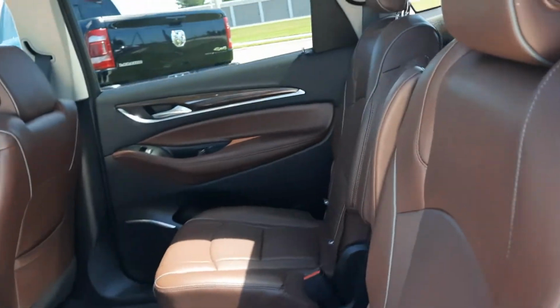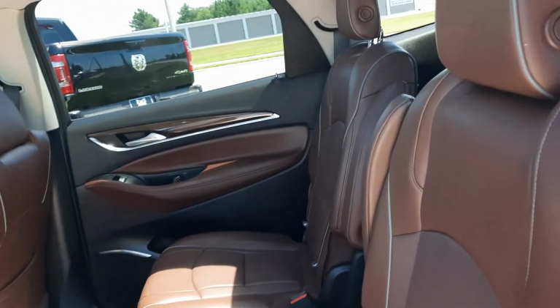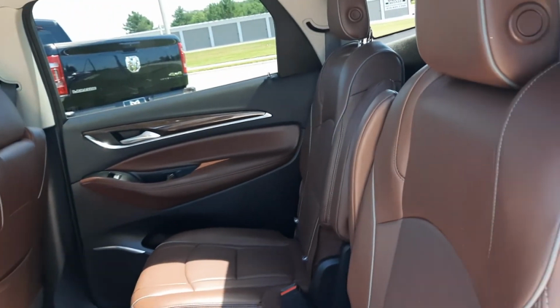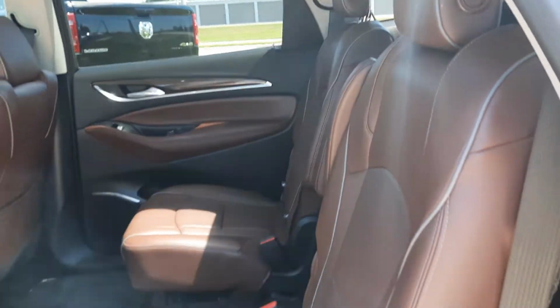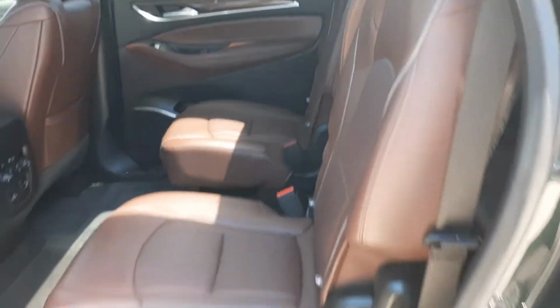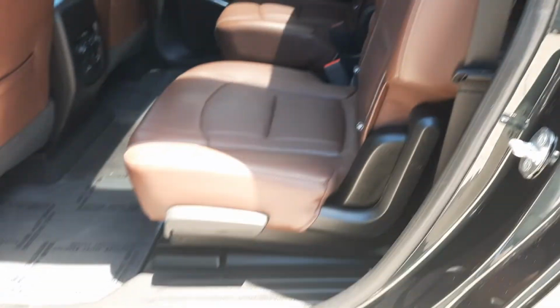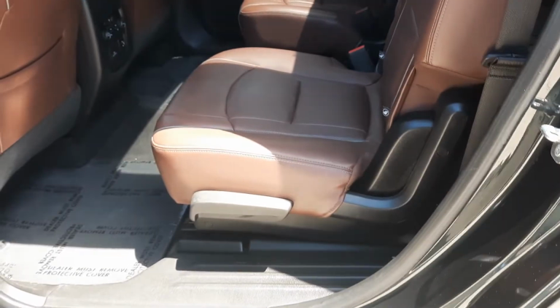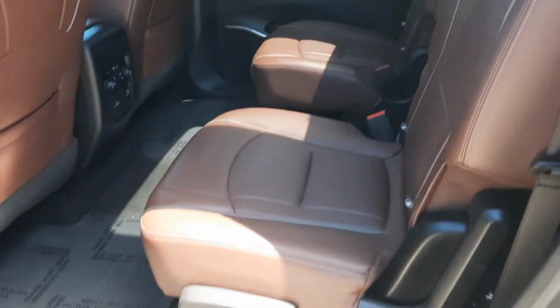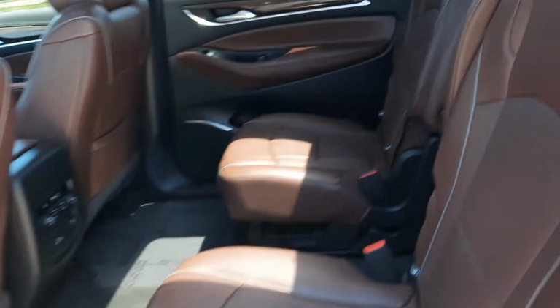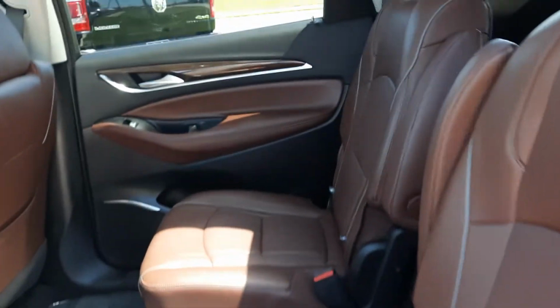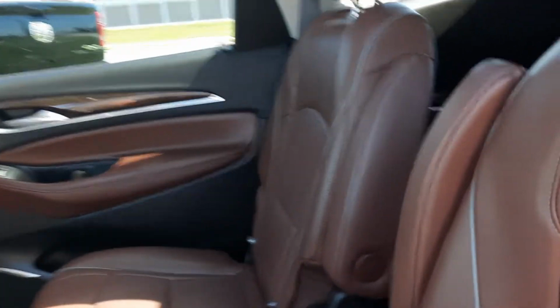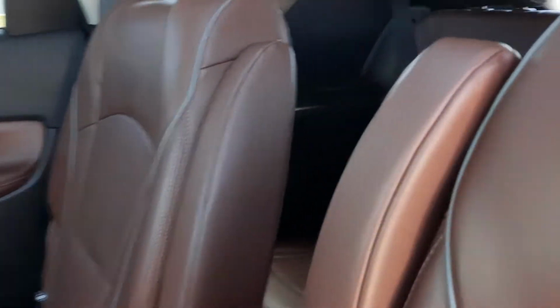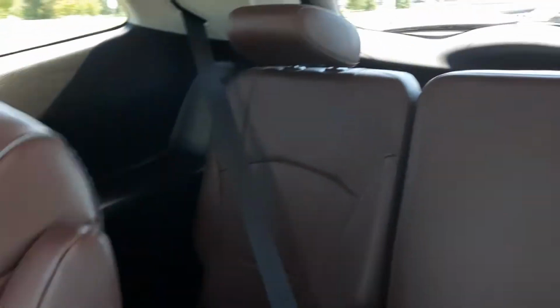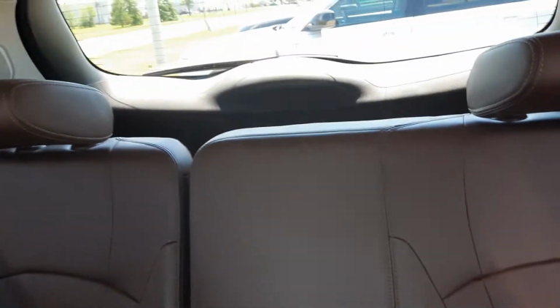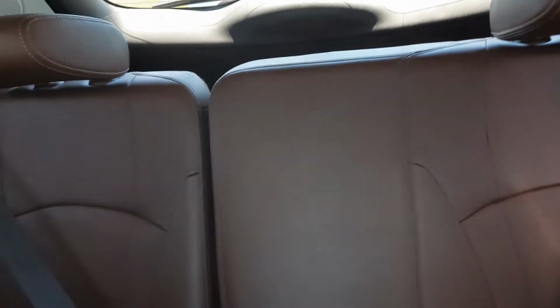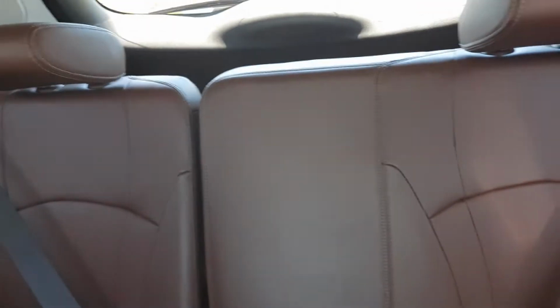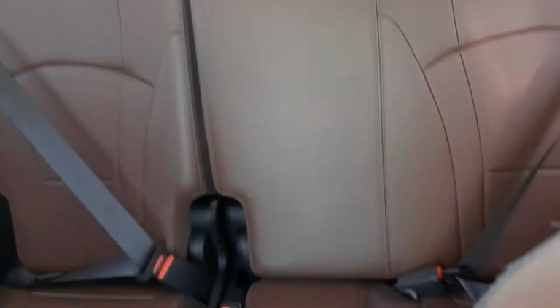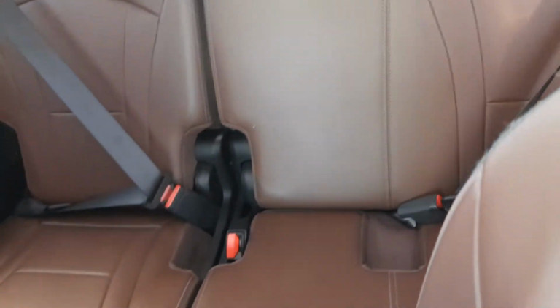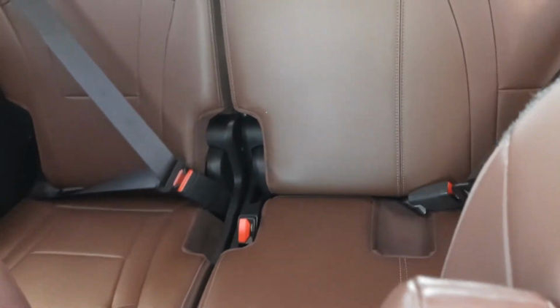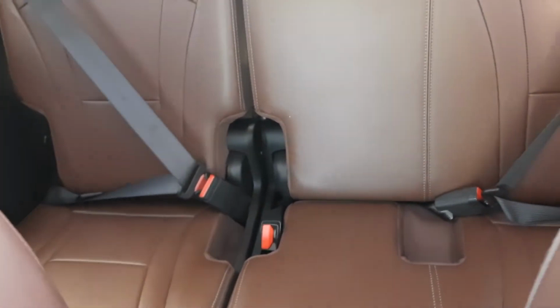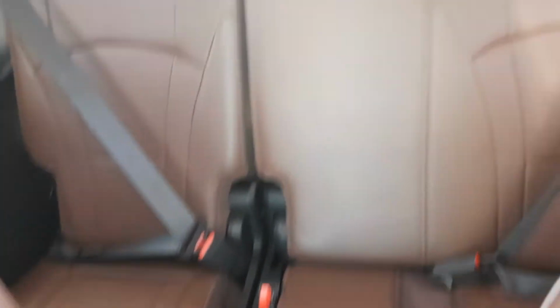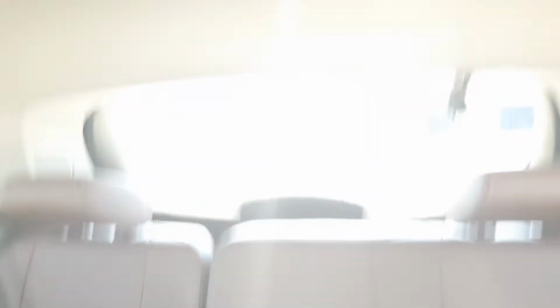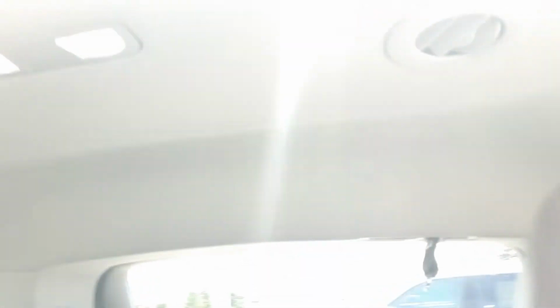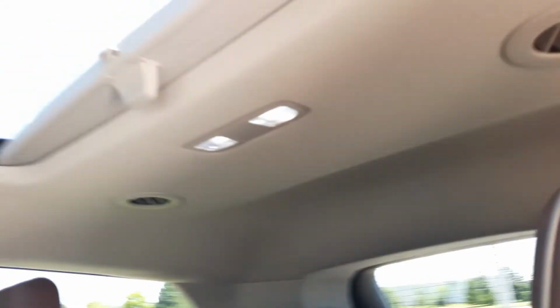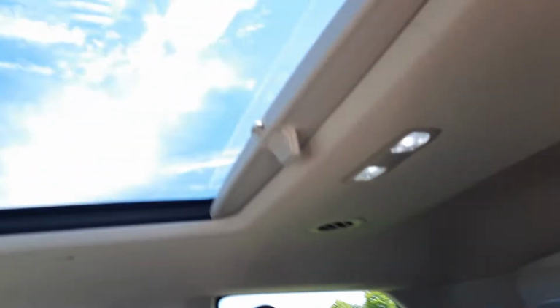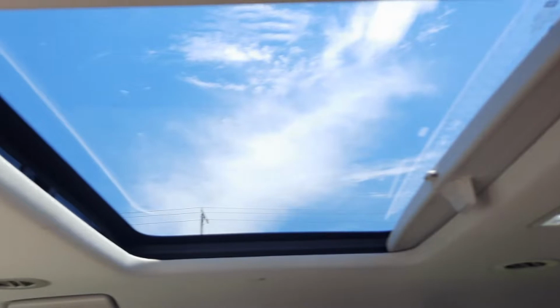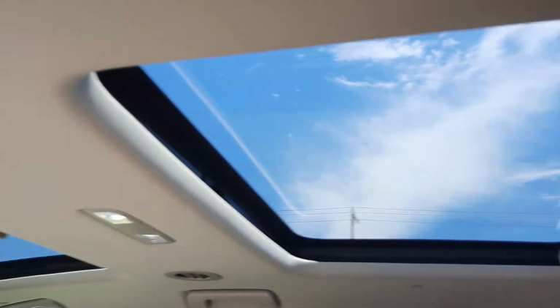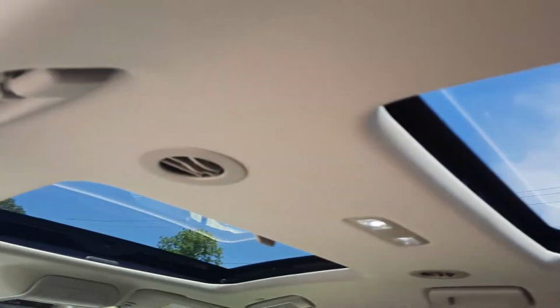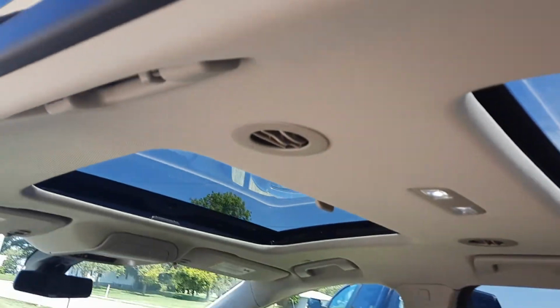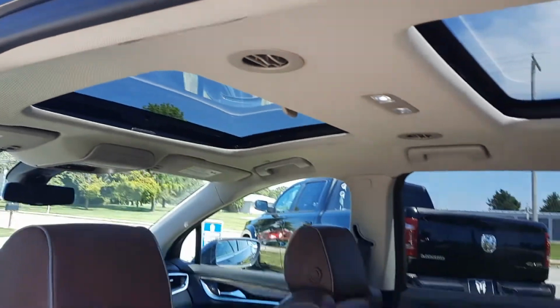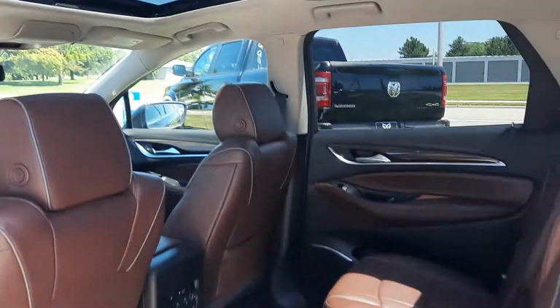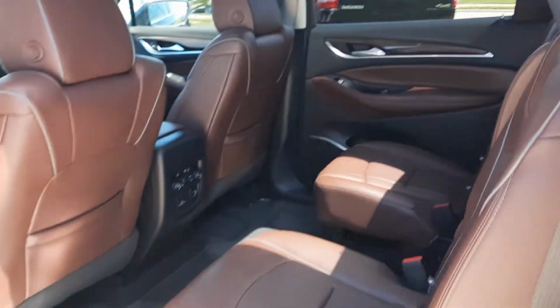The second row captain's chairs are heated and they're in great shape. The third row is also in great shape. It's also got dual sunroofs.